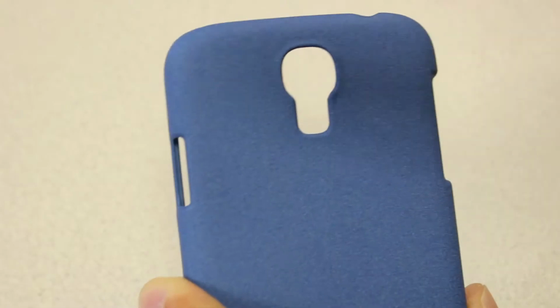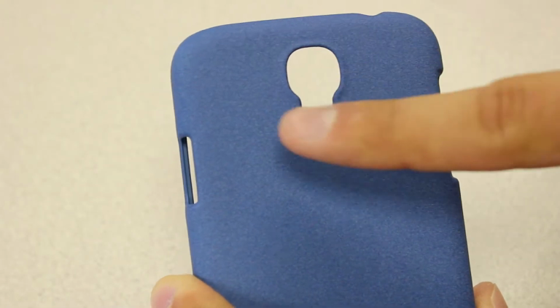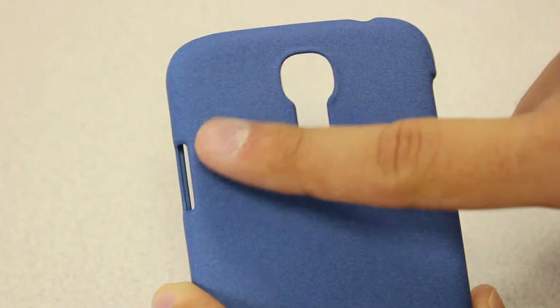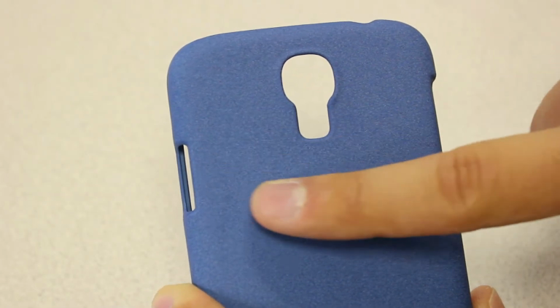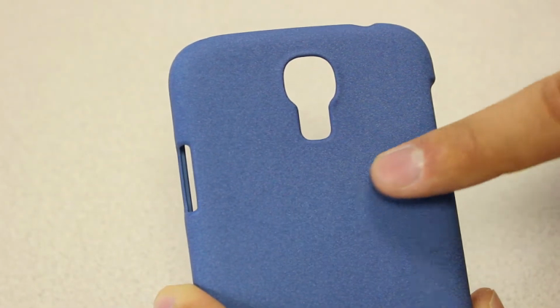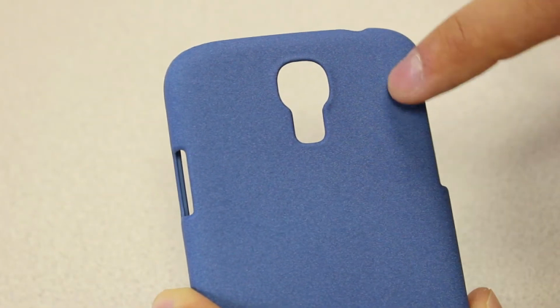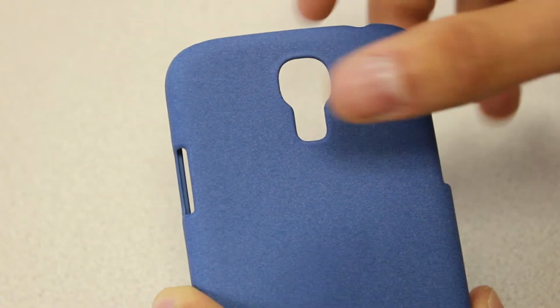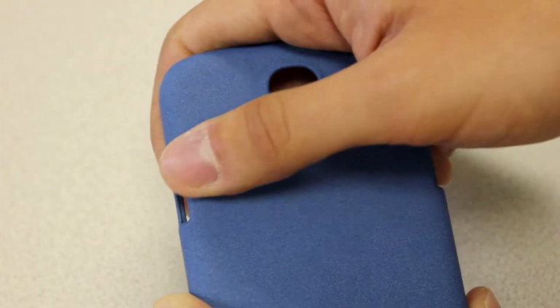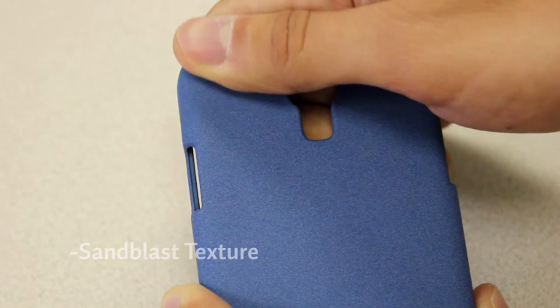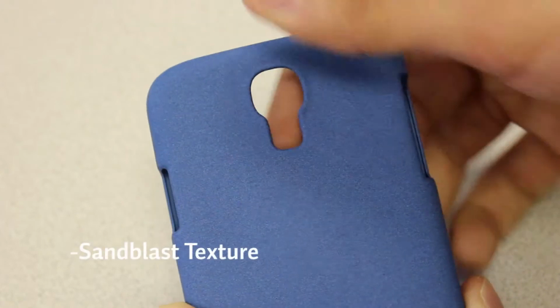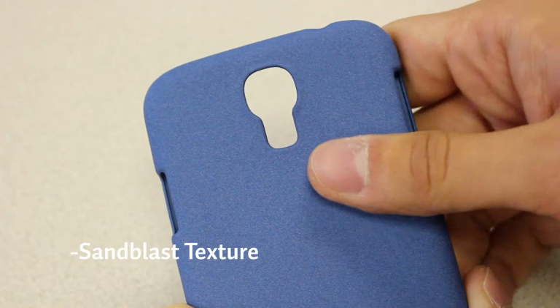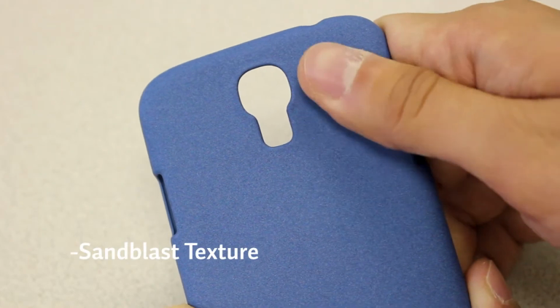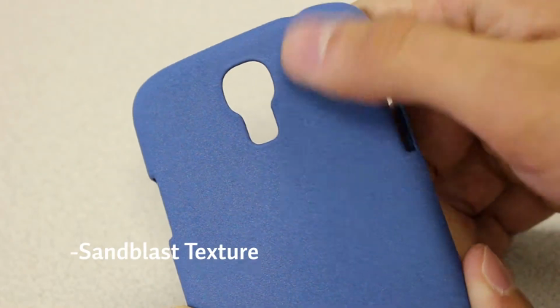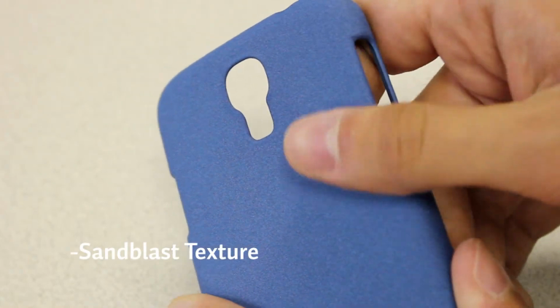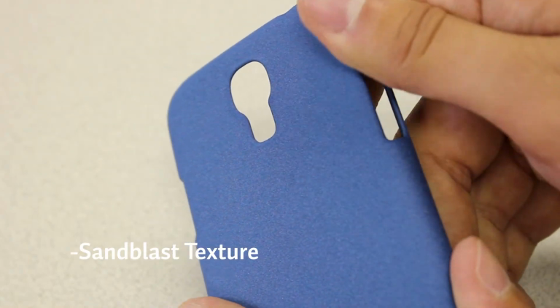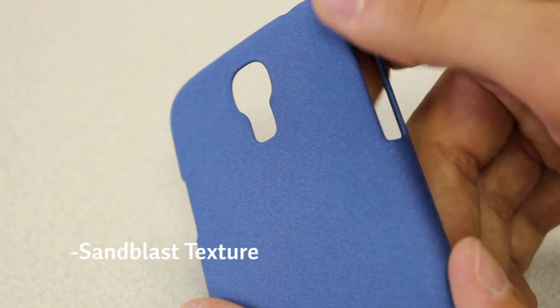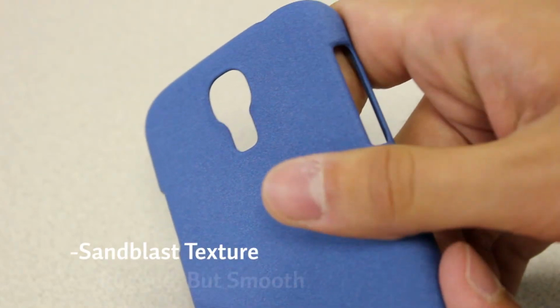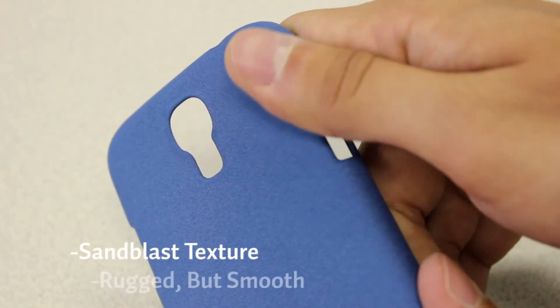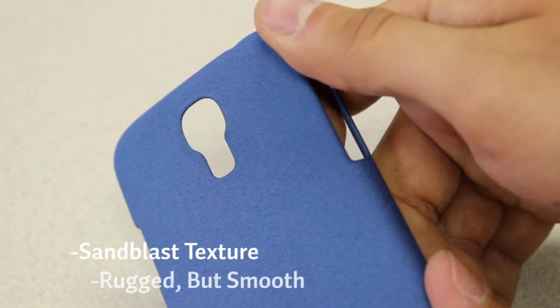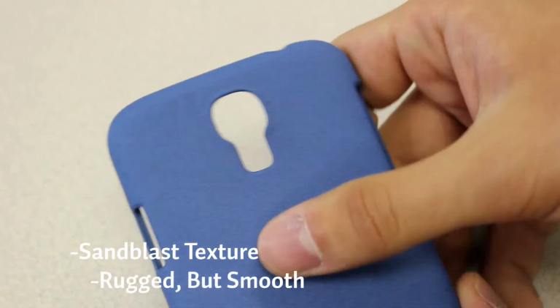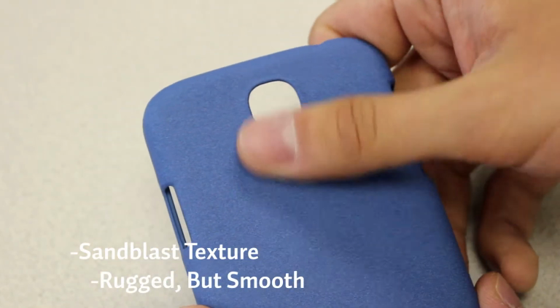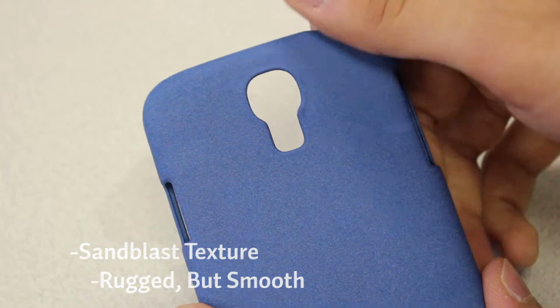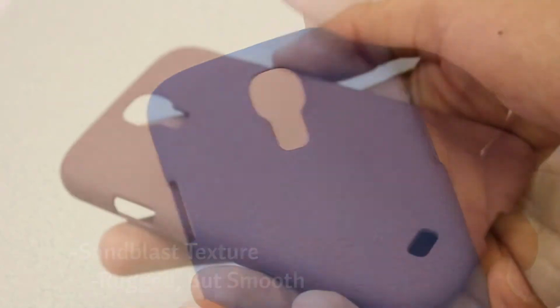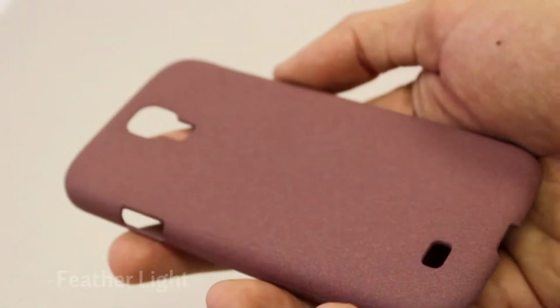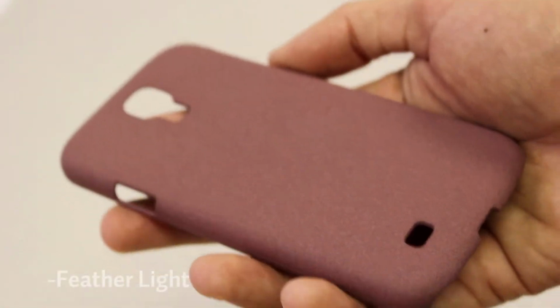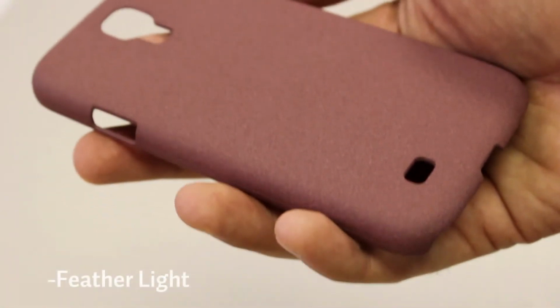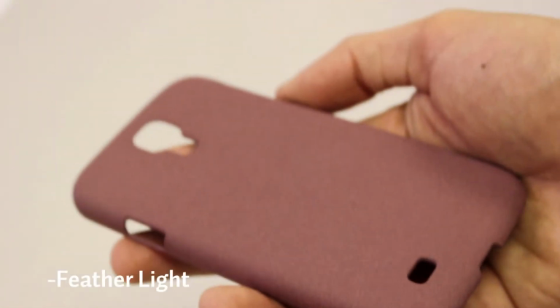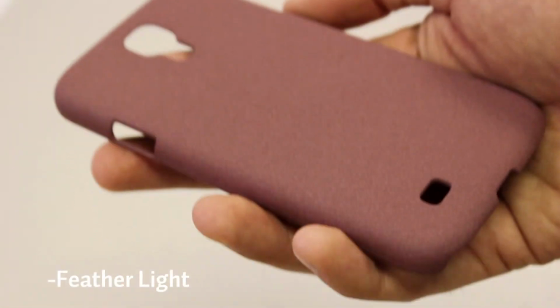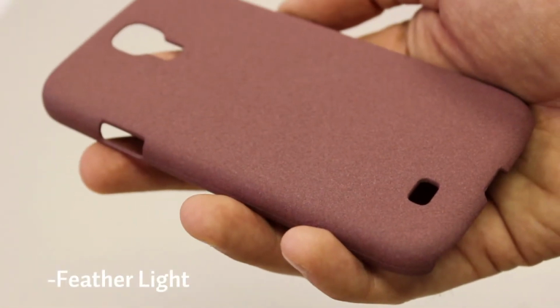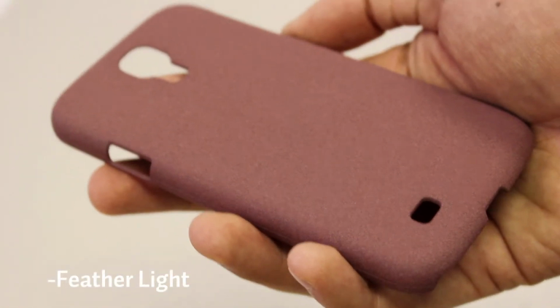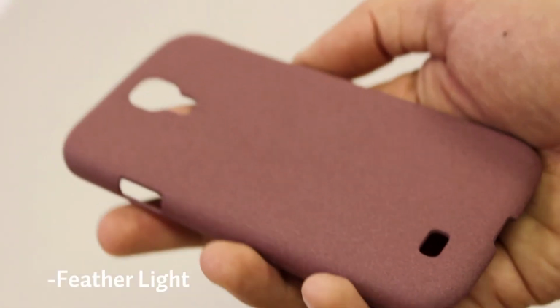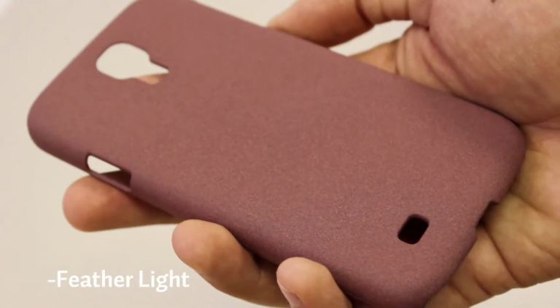What makes Sandblast so great to look at is that each color has been blasted with our trademark sand texture. It's rugged but smooth. It feels great, and it's feather-light. If you're looking for the lightest of all of our cases, this is the one to pick.